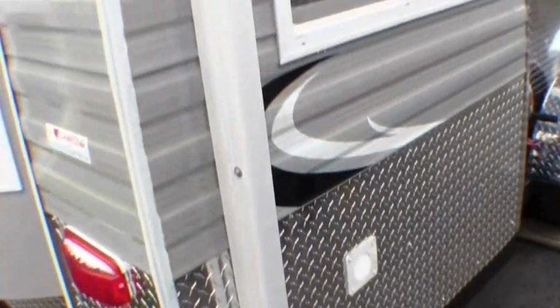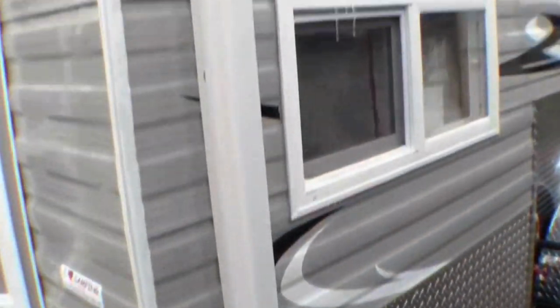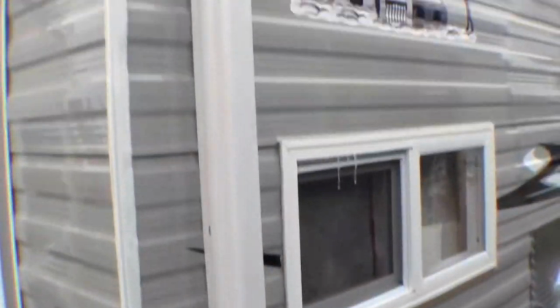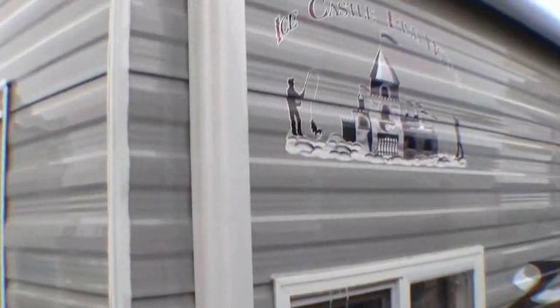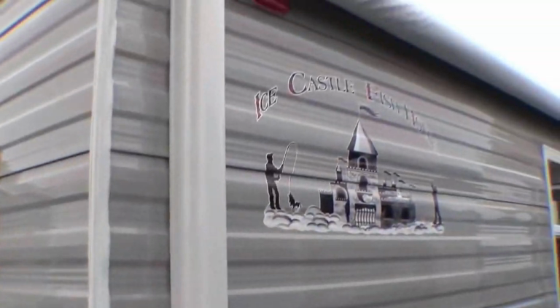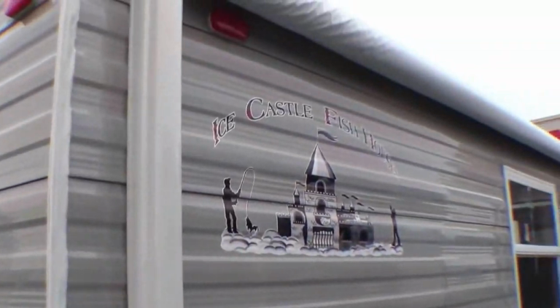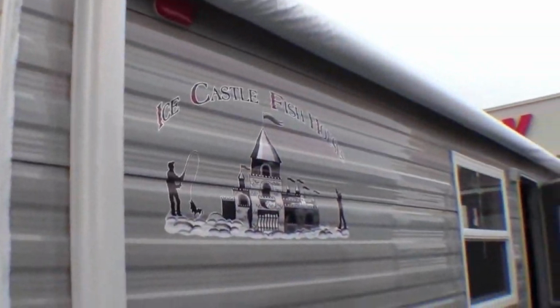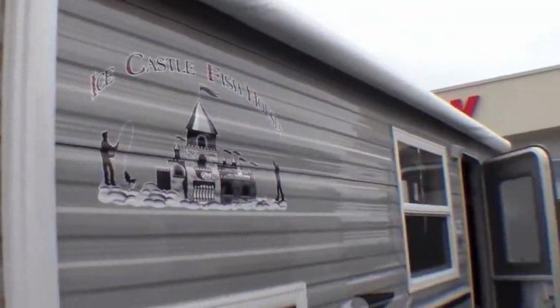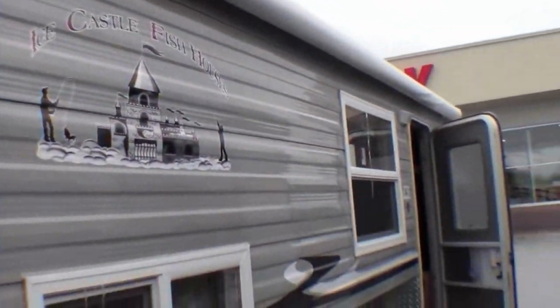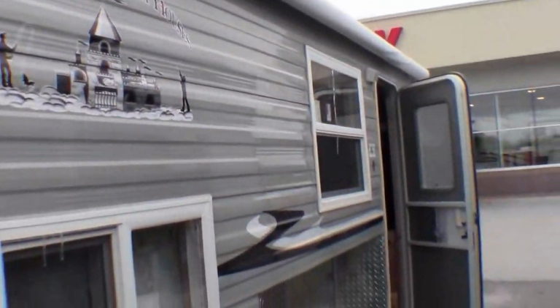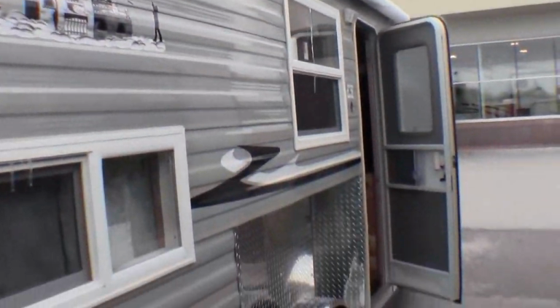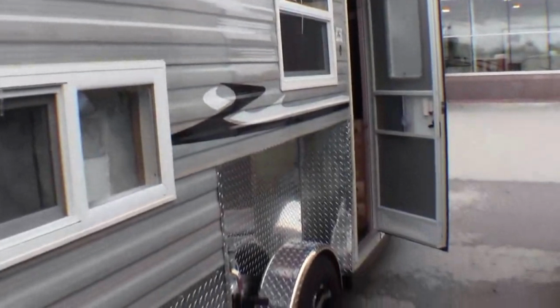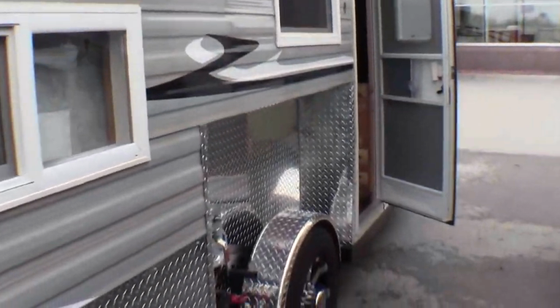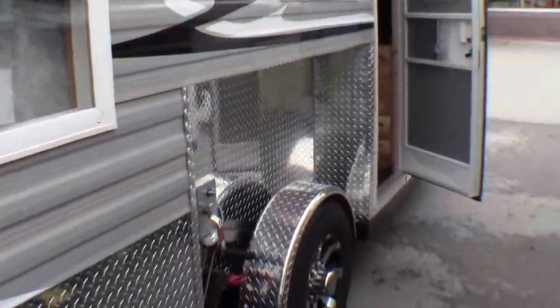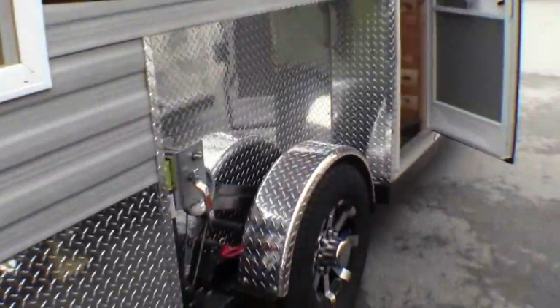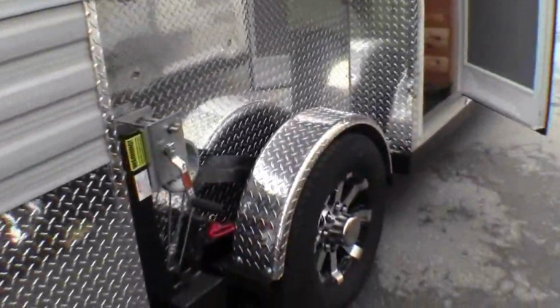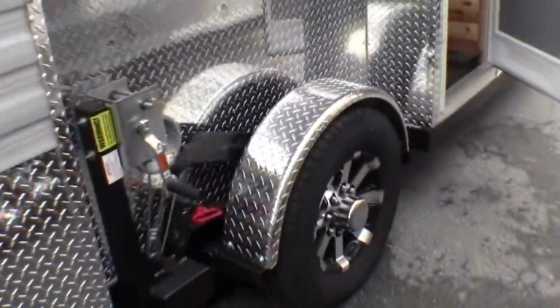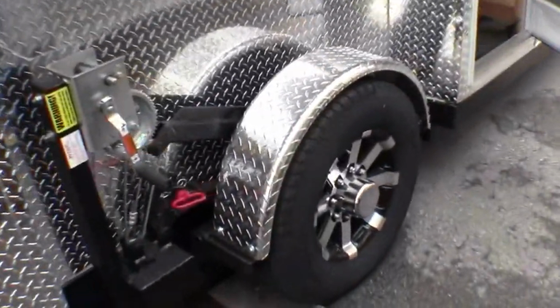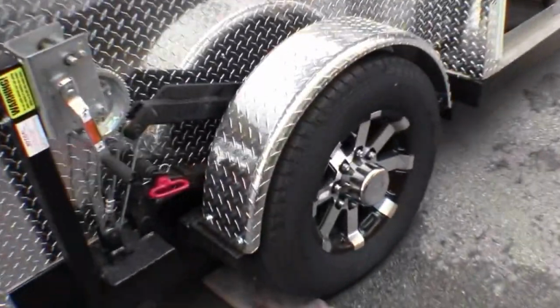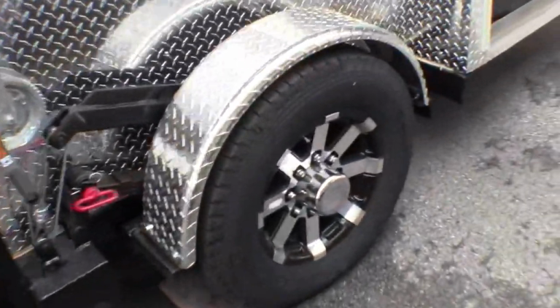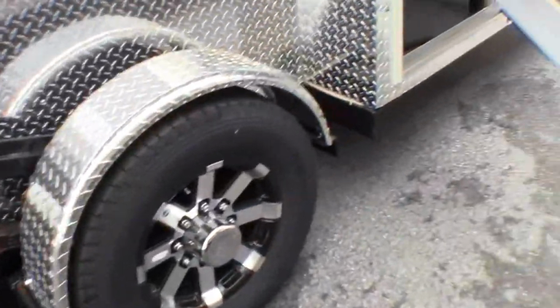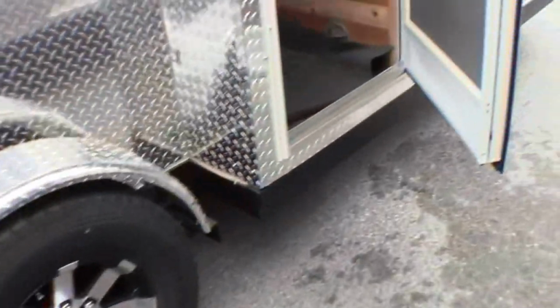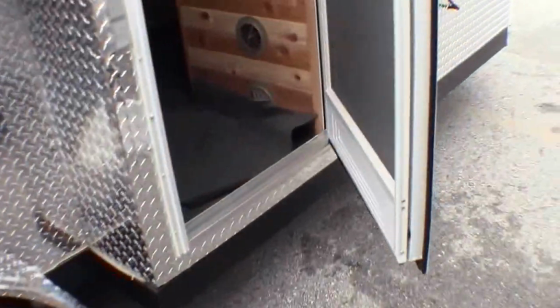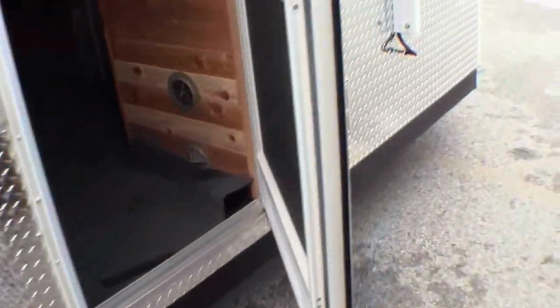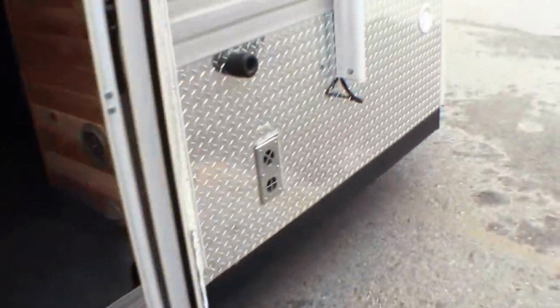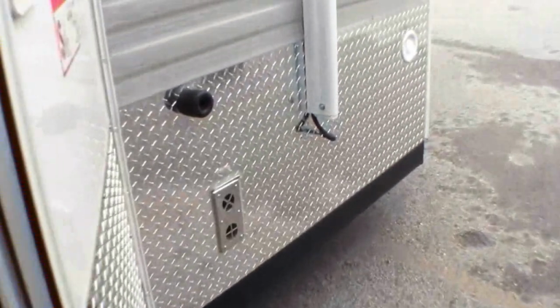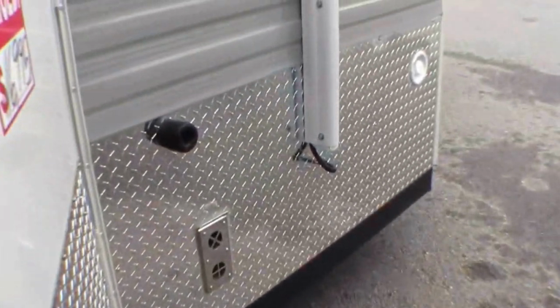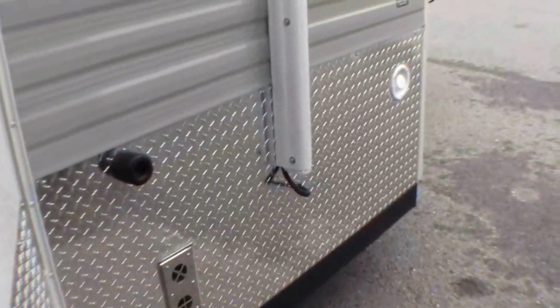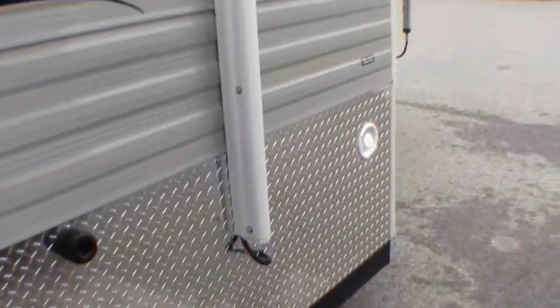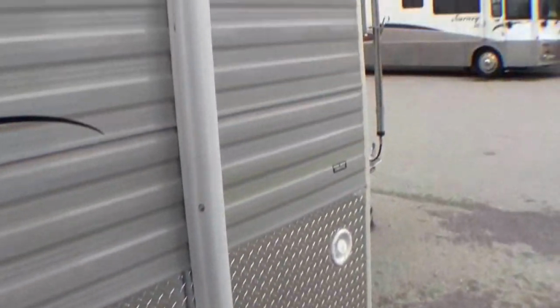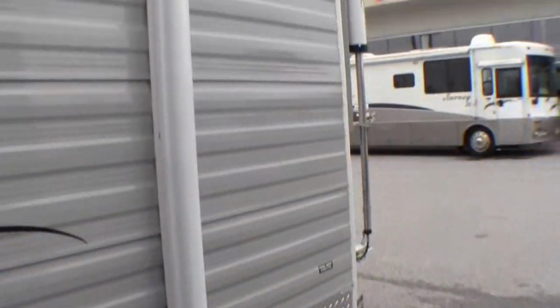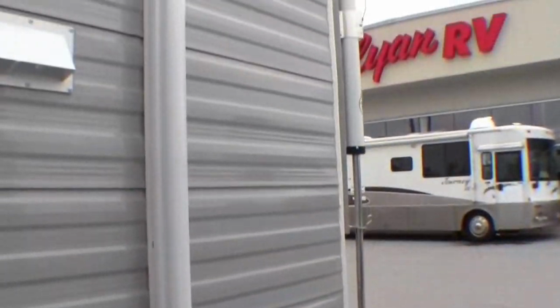It's got a power awning. Also comes from the factory with a battery on board already. TV antenna up front.